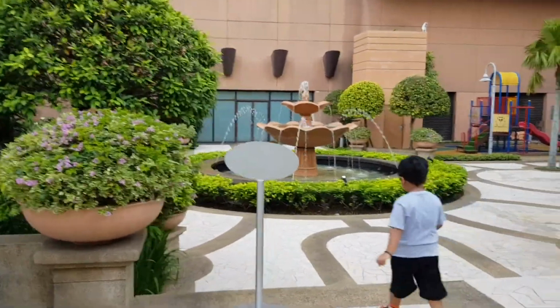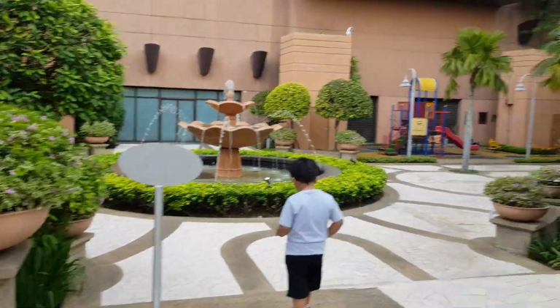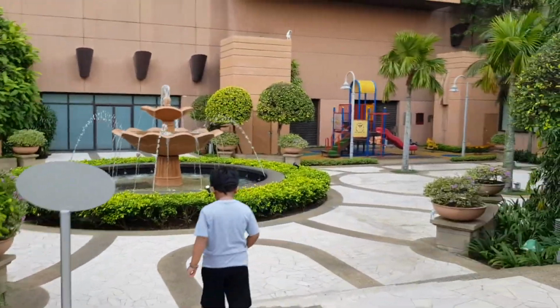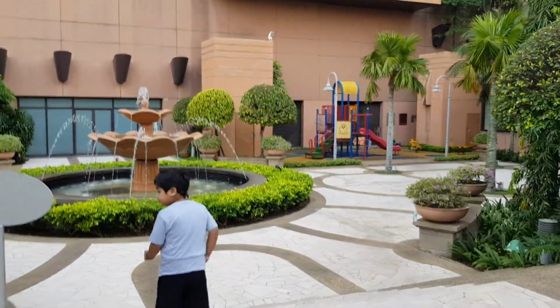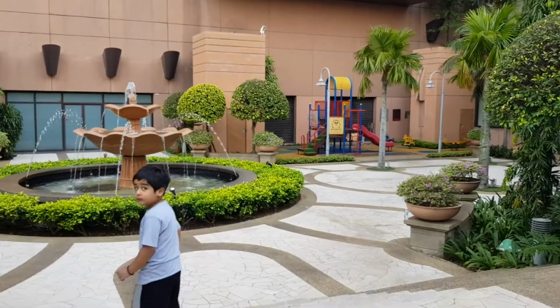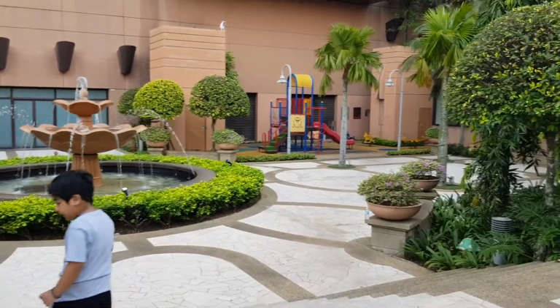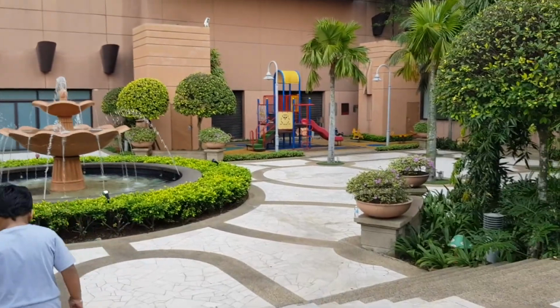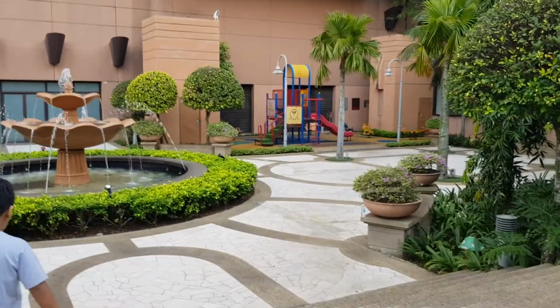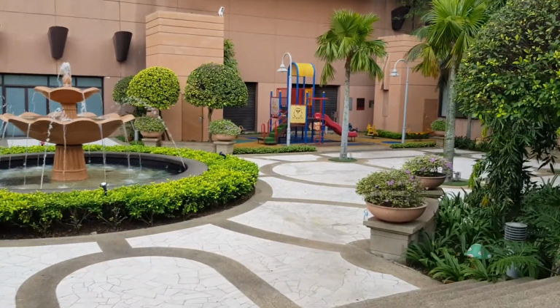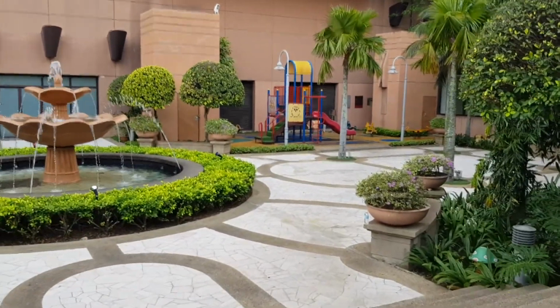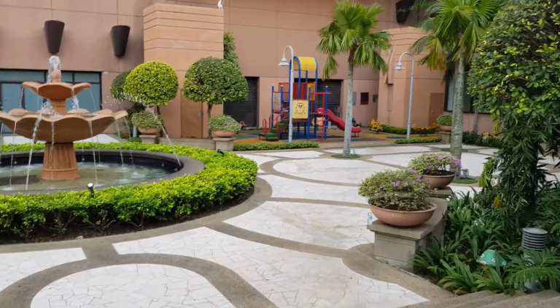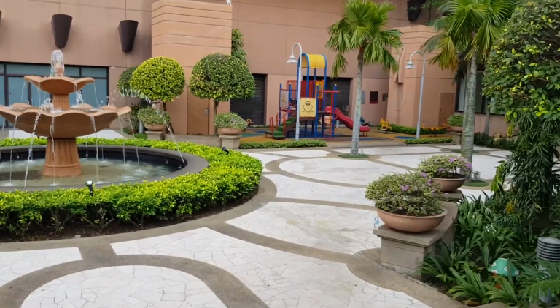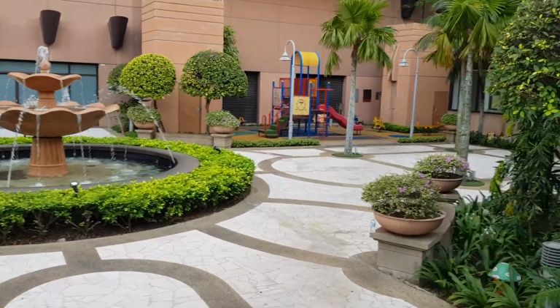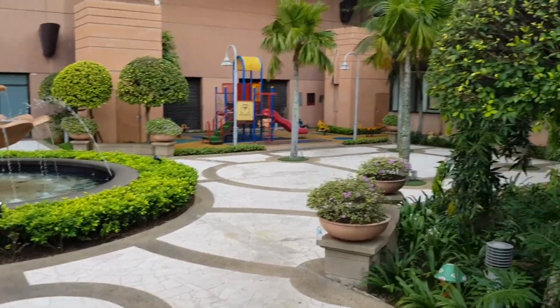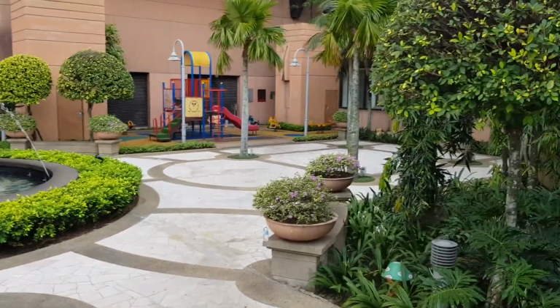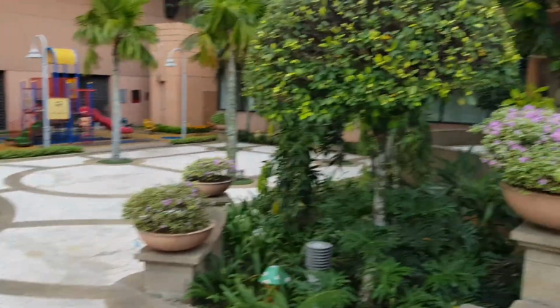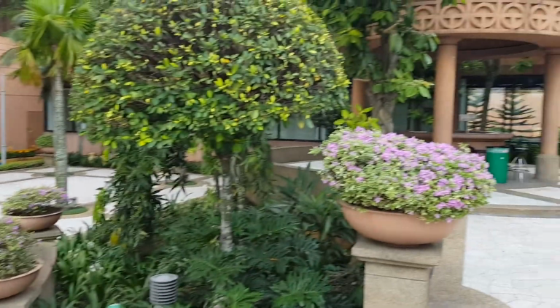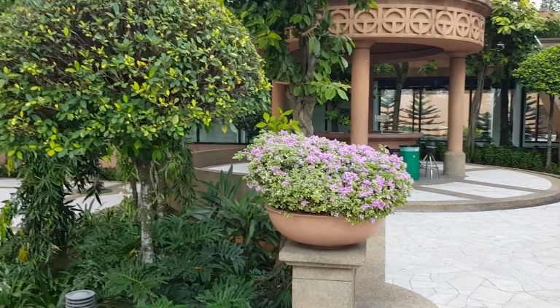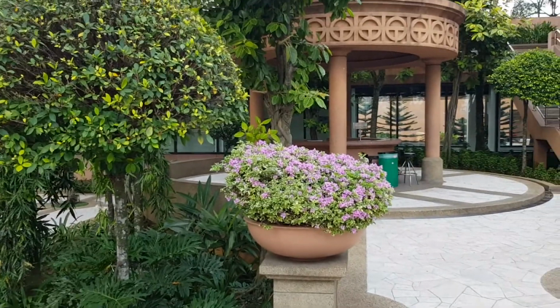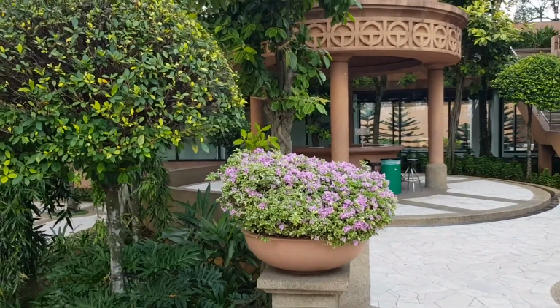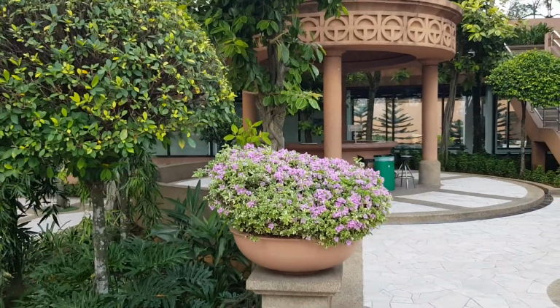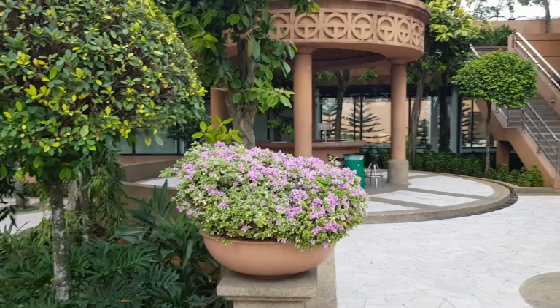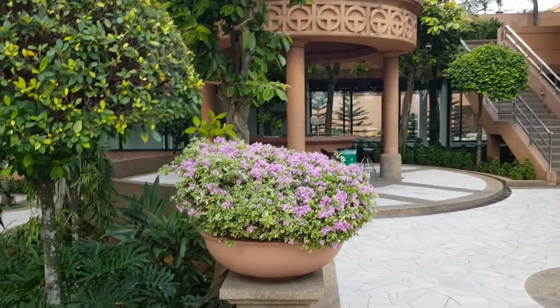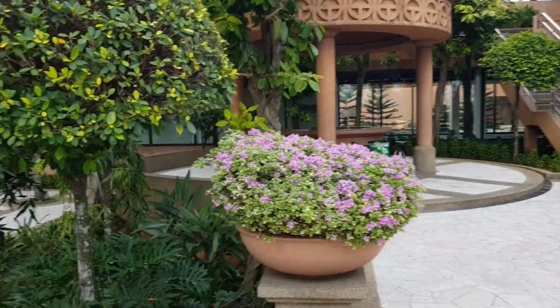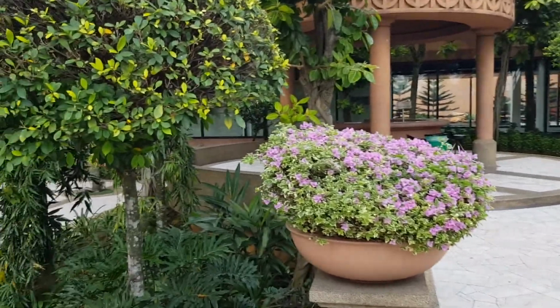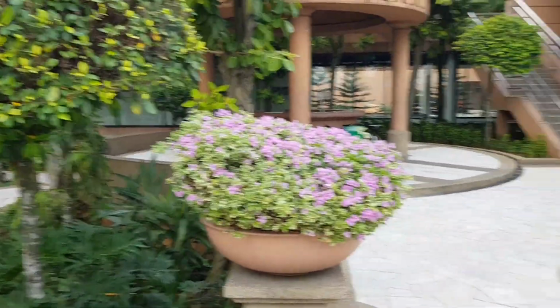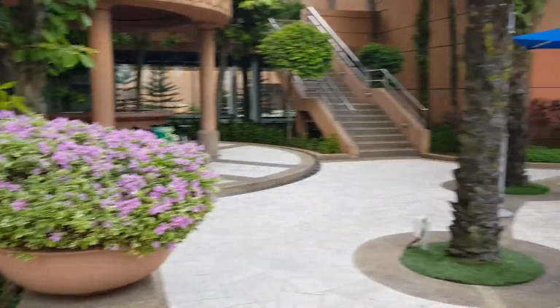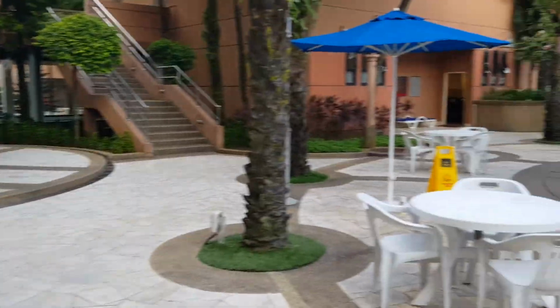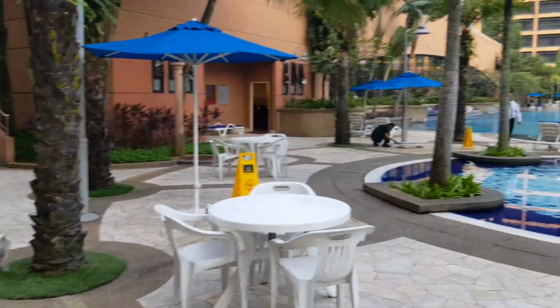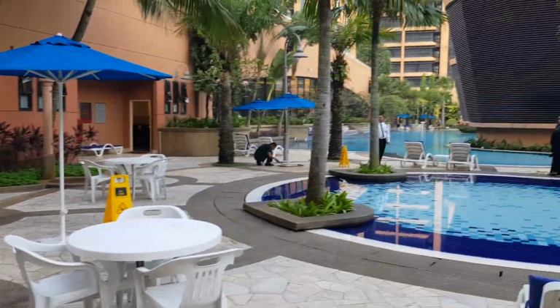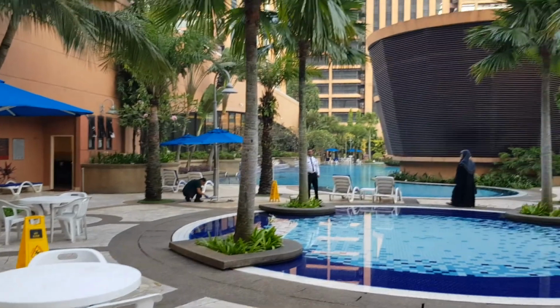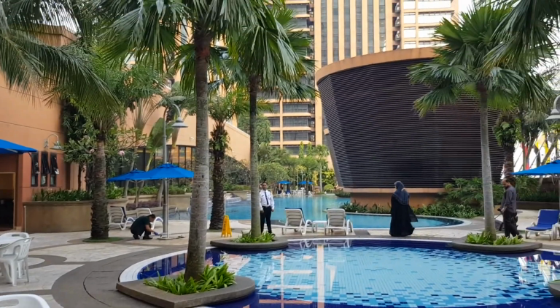There you can find a small playground for the children to play around. Here is a smoking area. Let's have a bigger picture of the hotel.